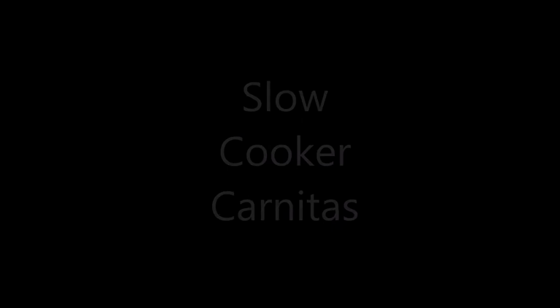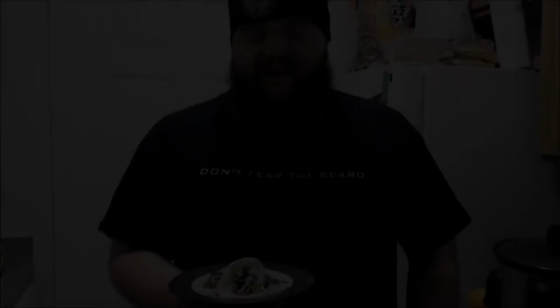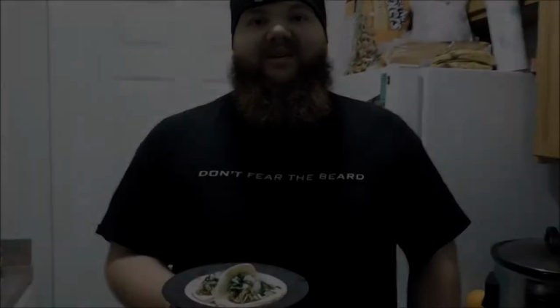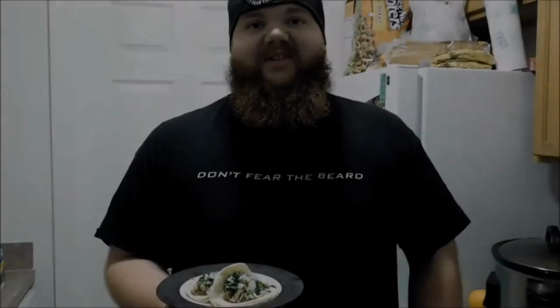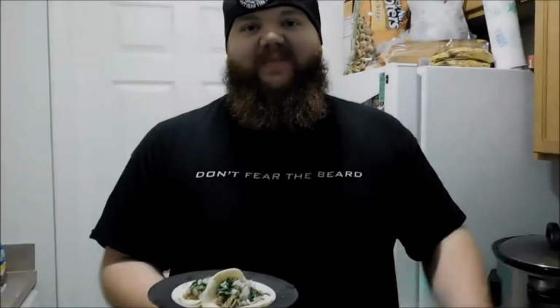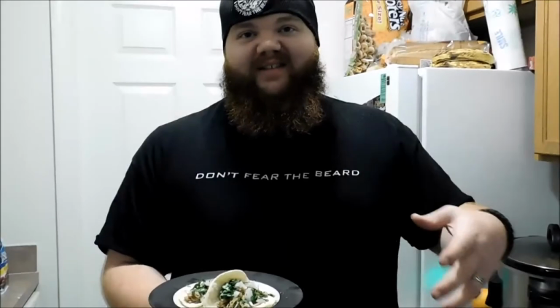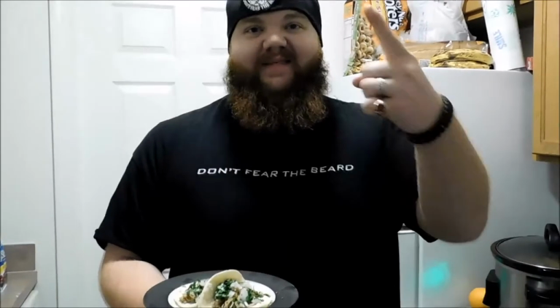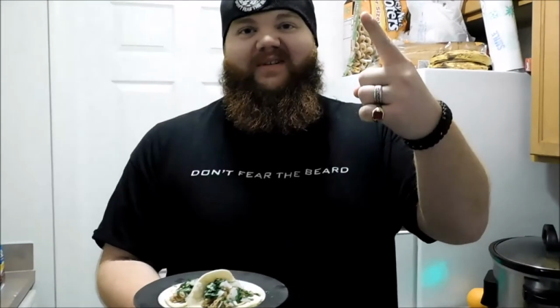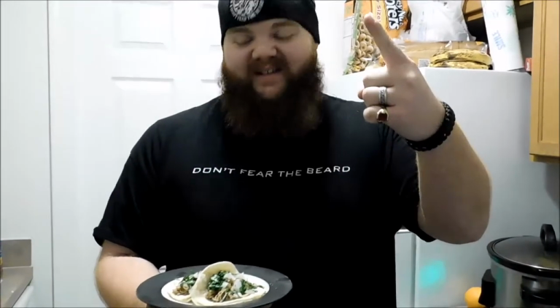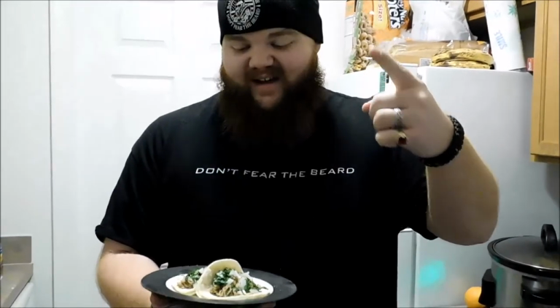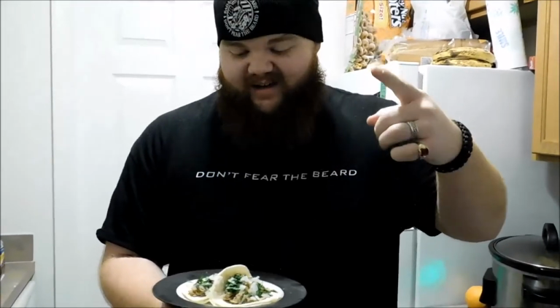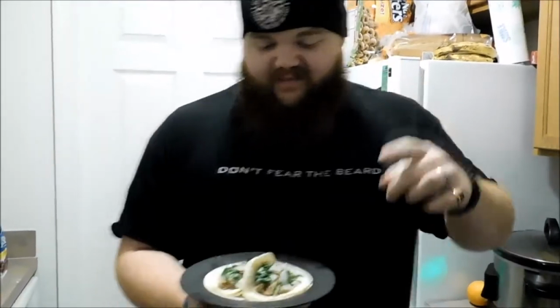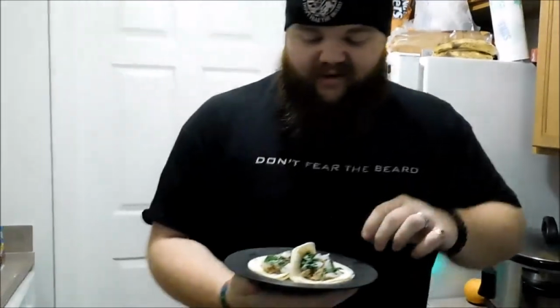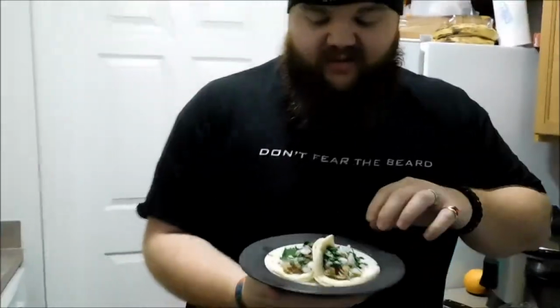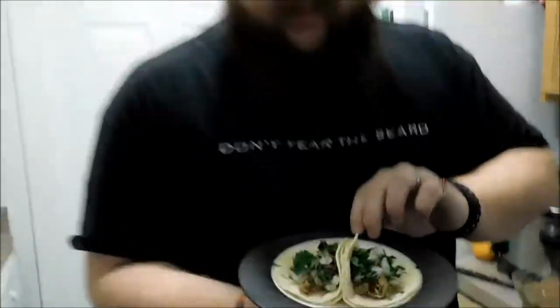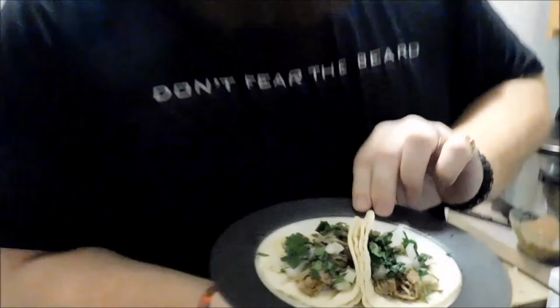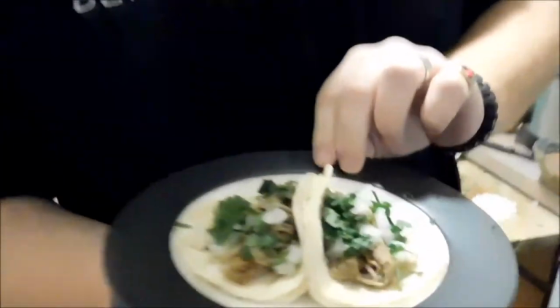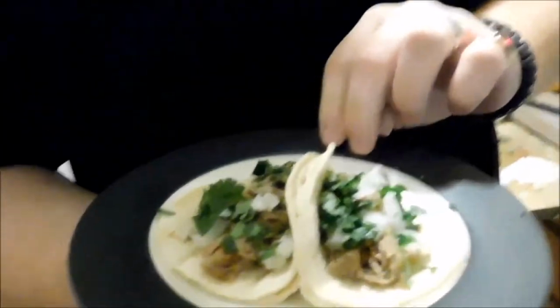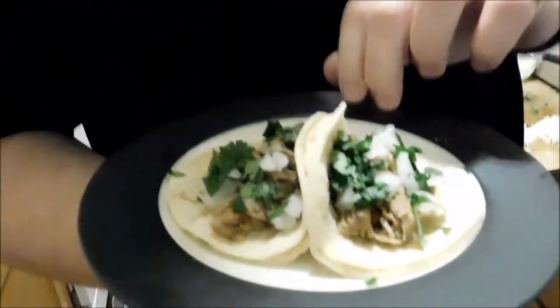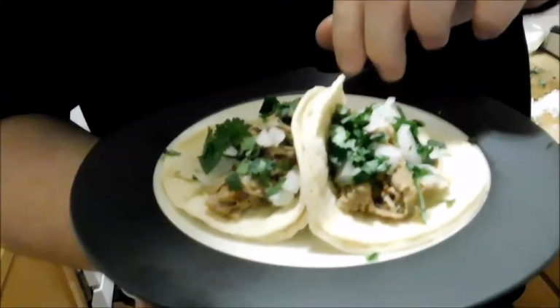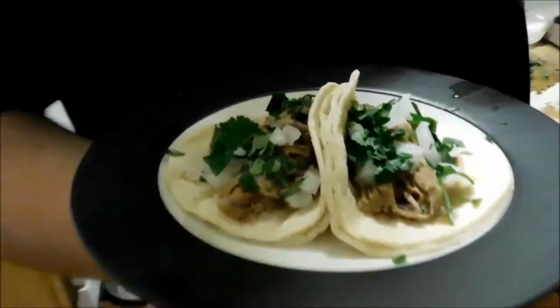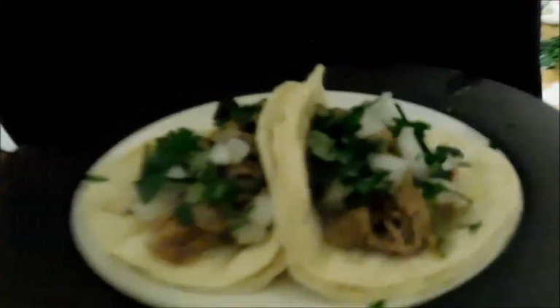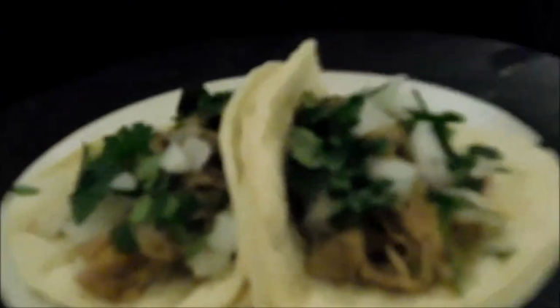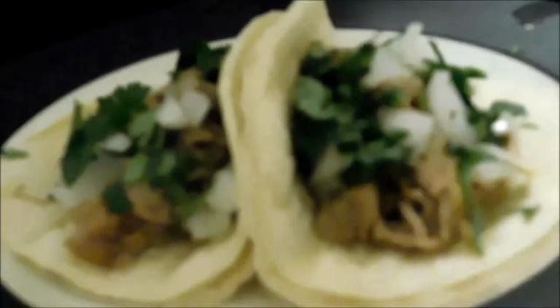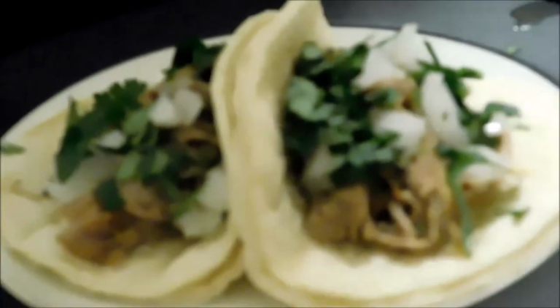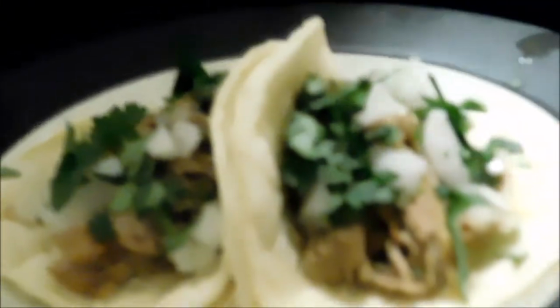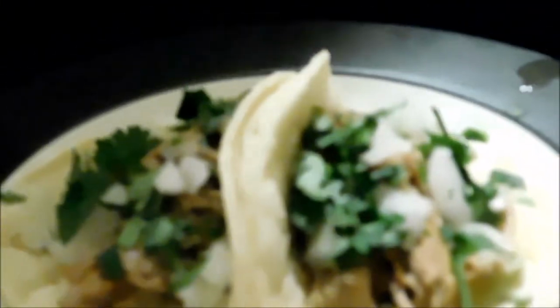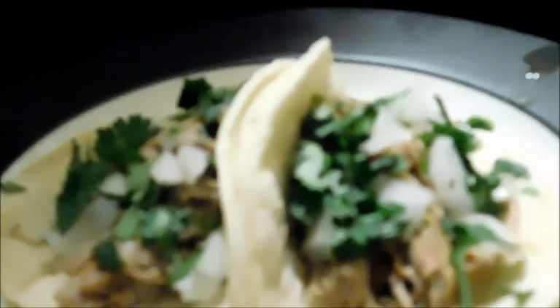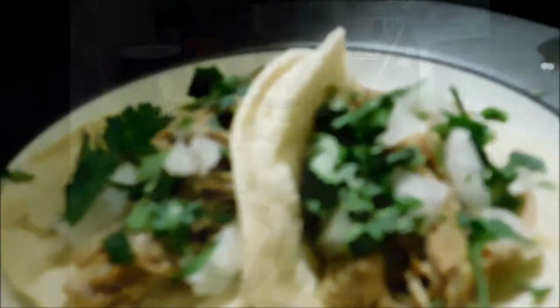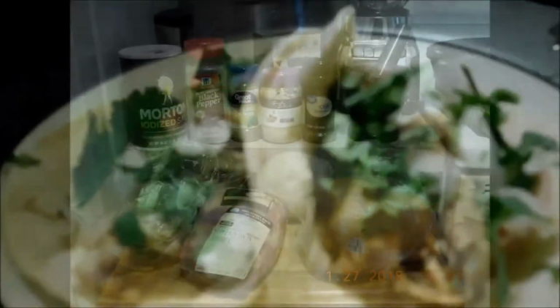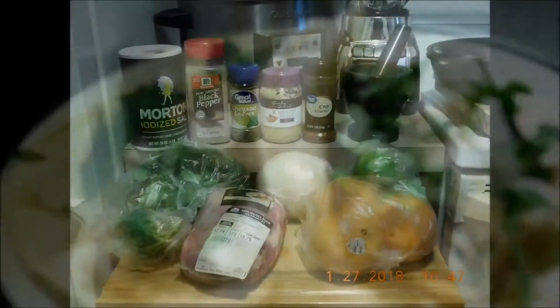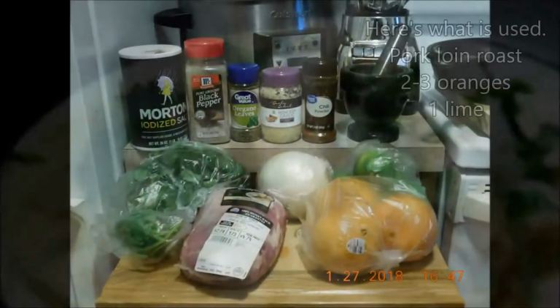Welcome to Chantry's Pantry. This is episode number one. Today we're going to be doing carnitas tacos in the crockpot. Hope you enjoy the video.